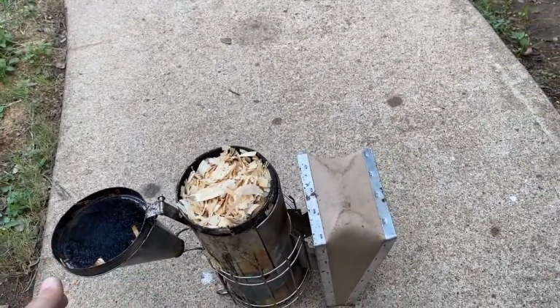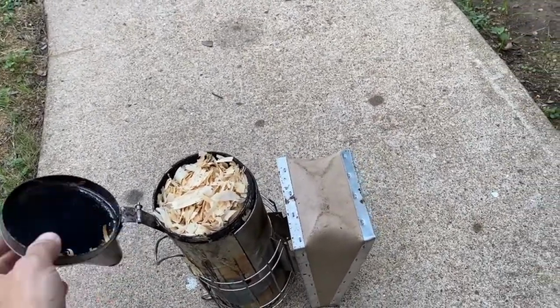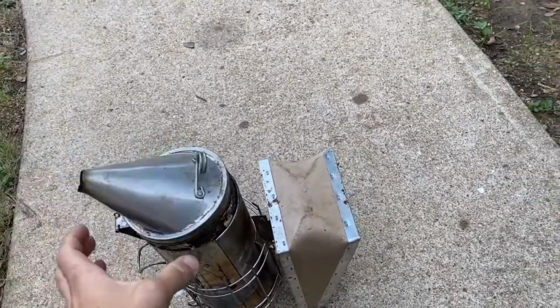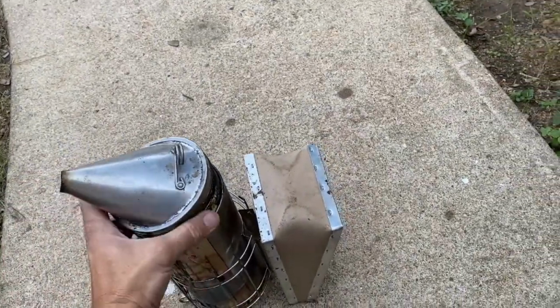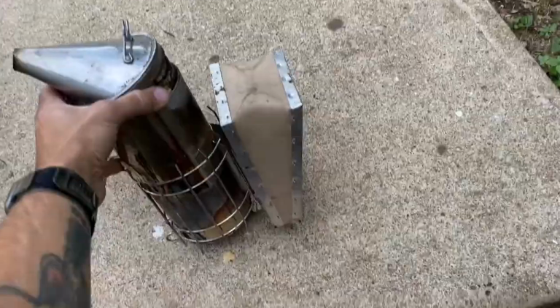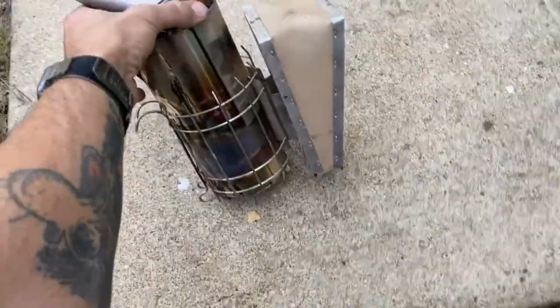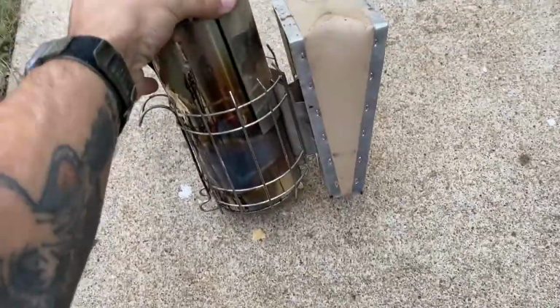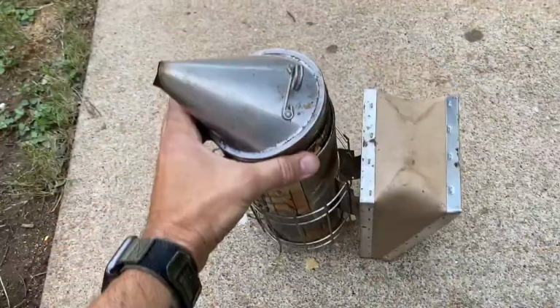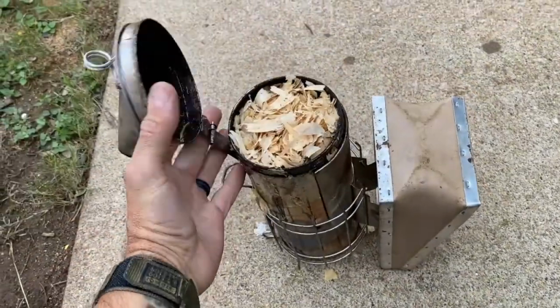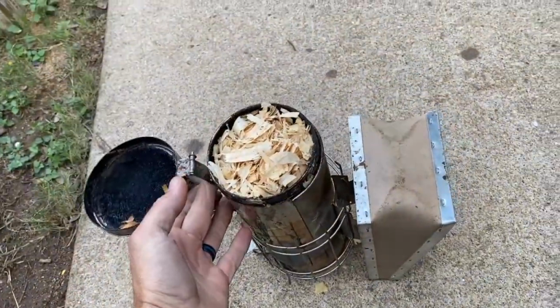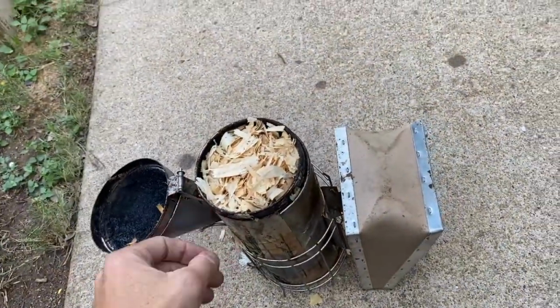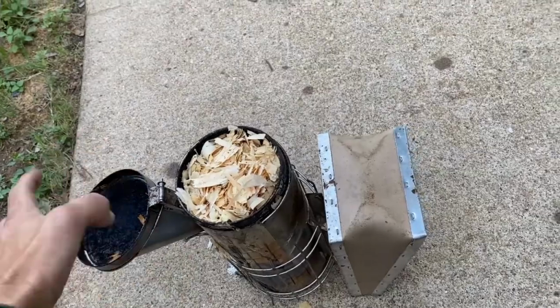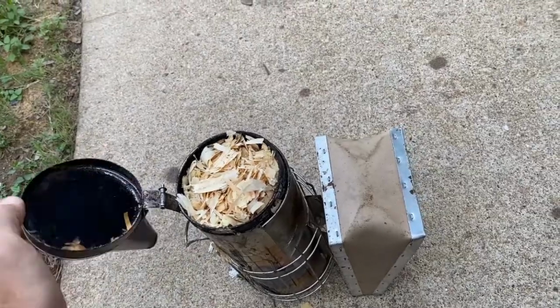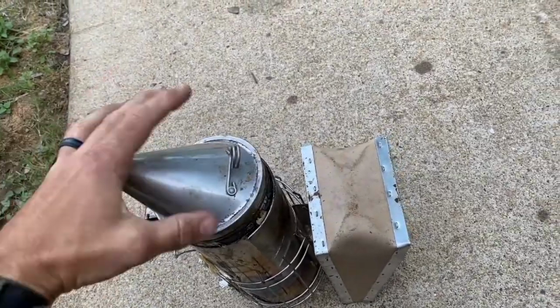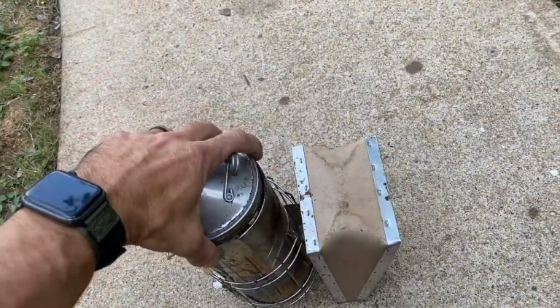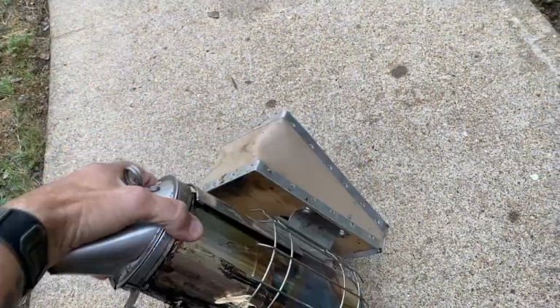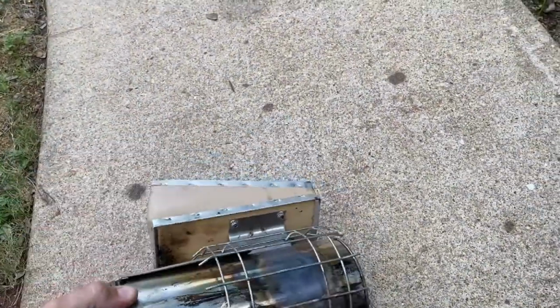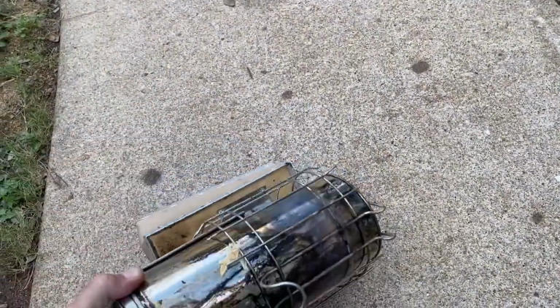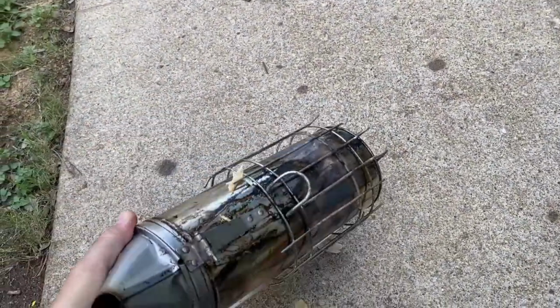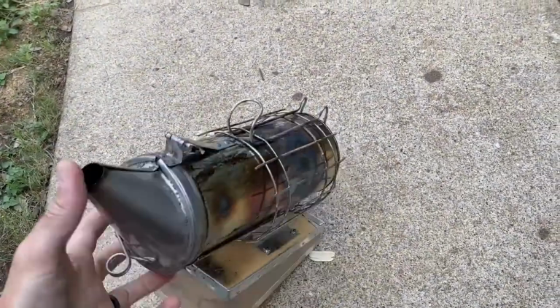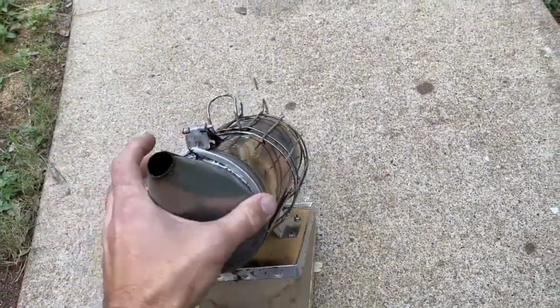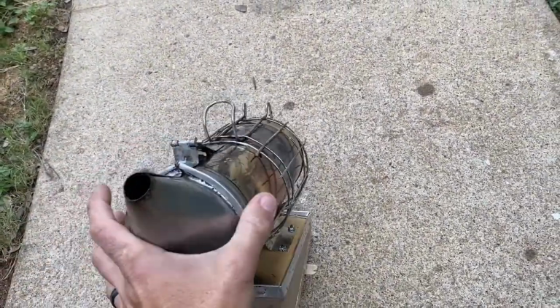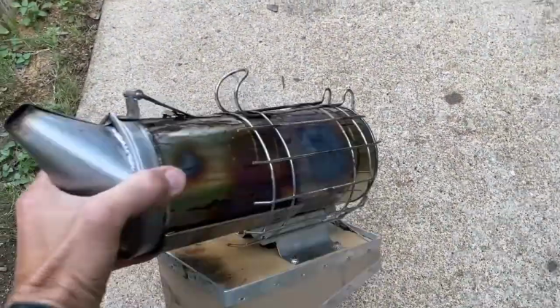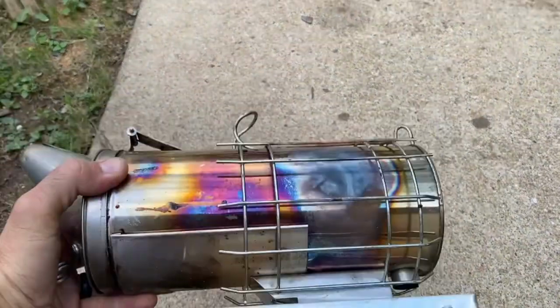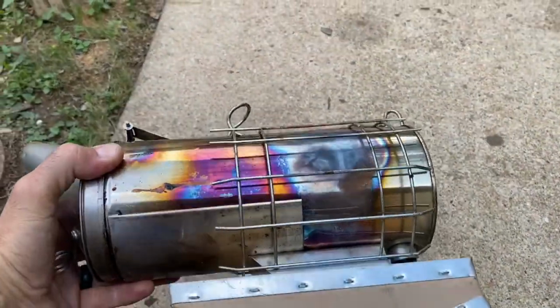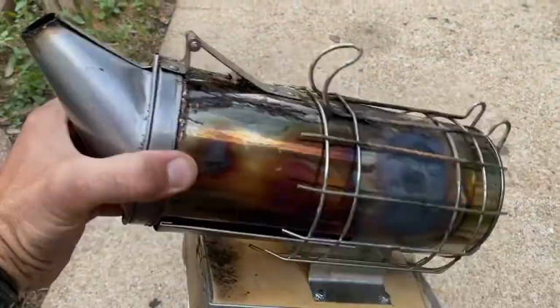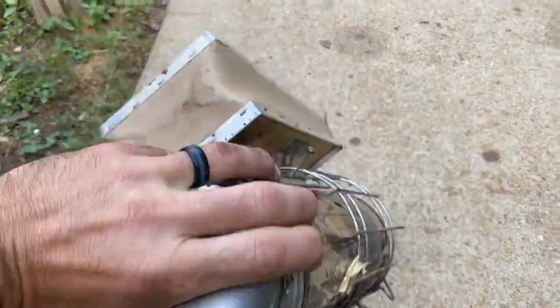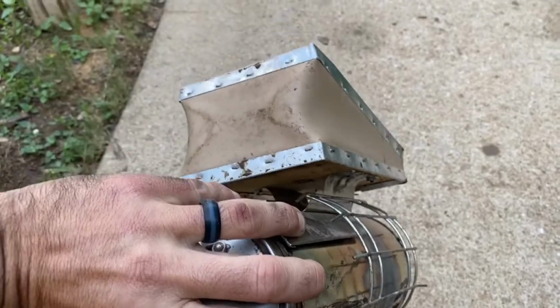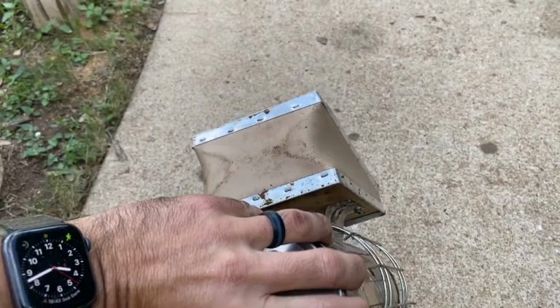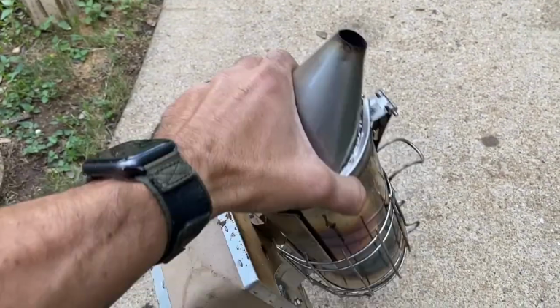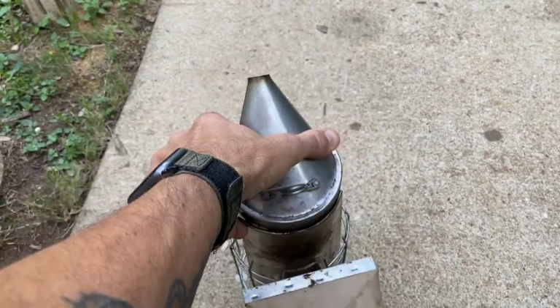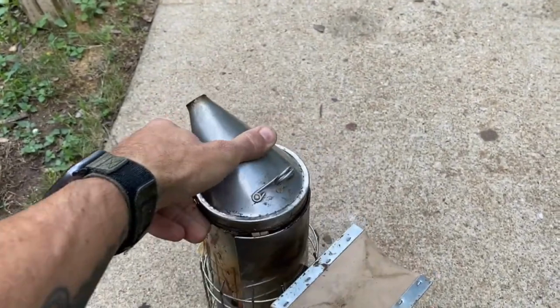So this is my smoker and I've had it for a couple of years now. As you can see, it's seen its fair share of weathering.